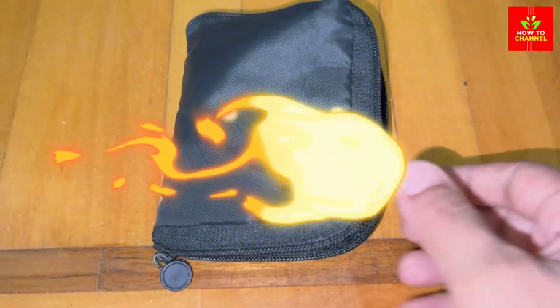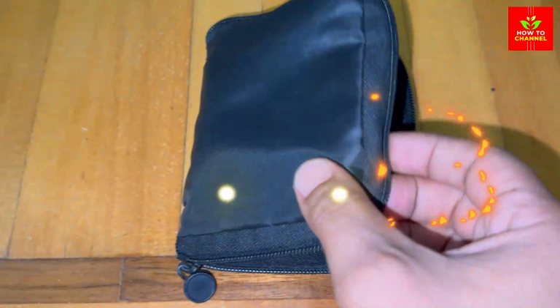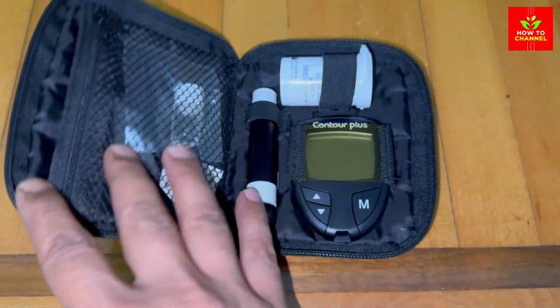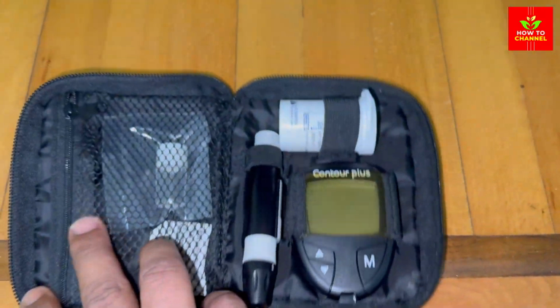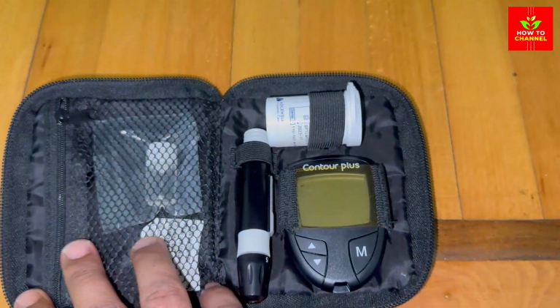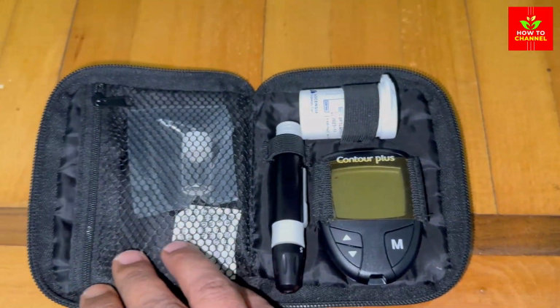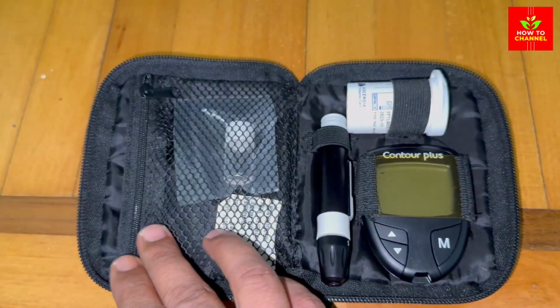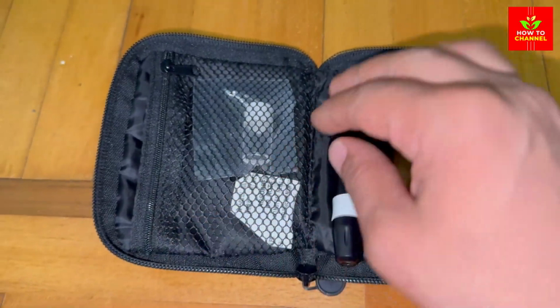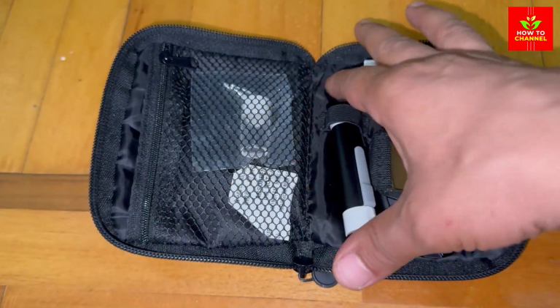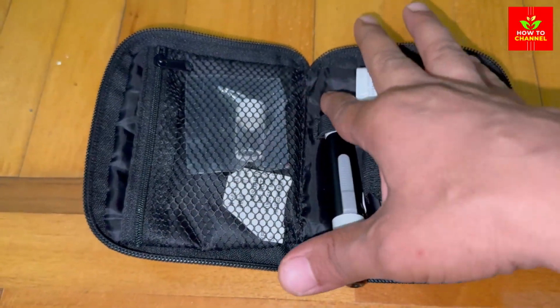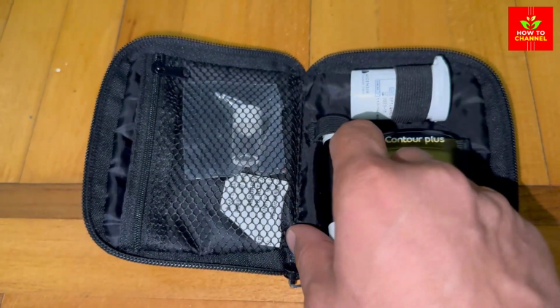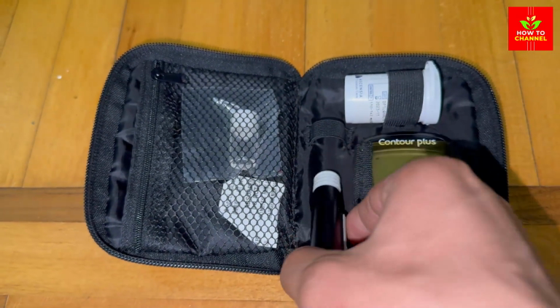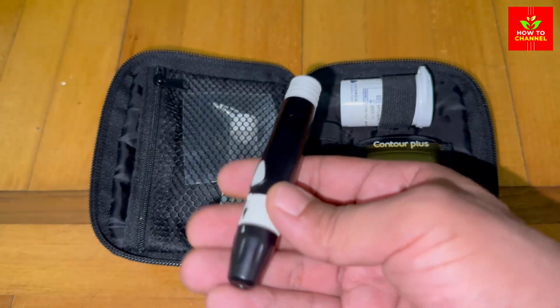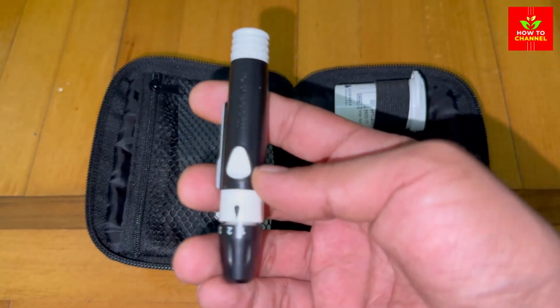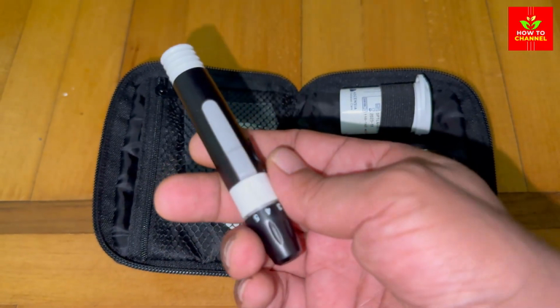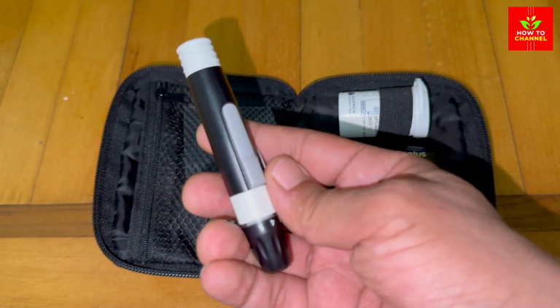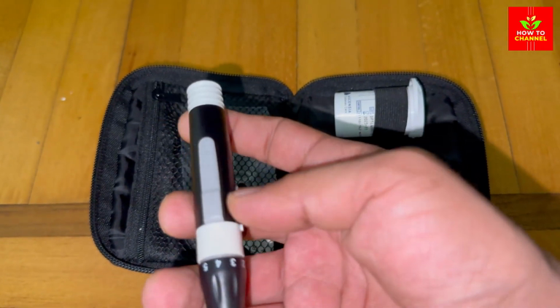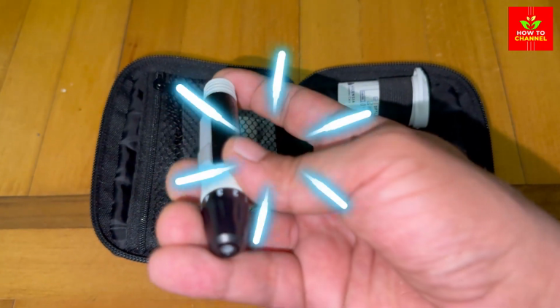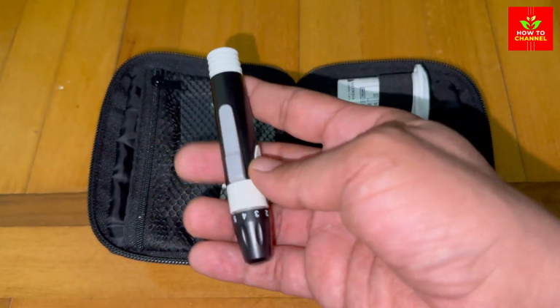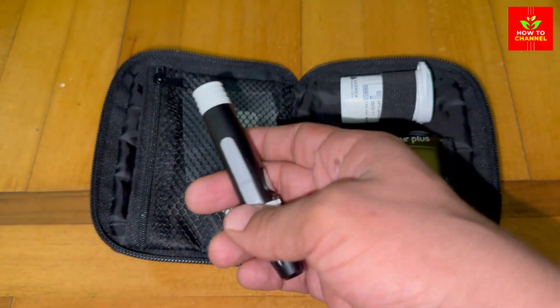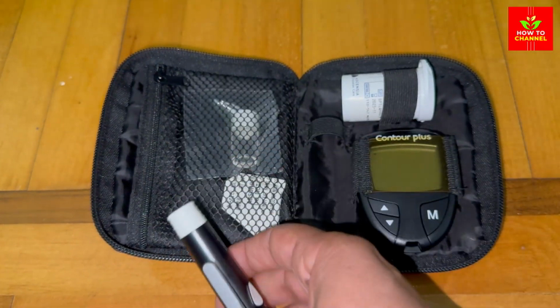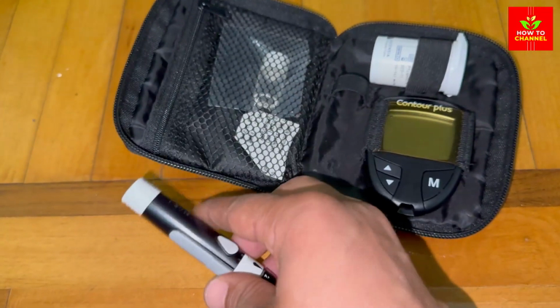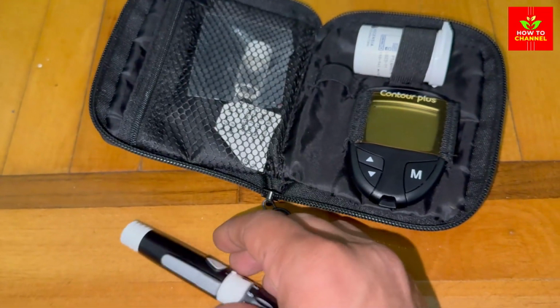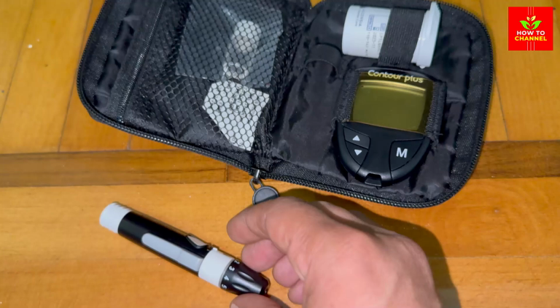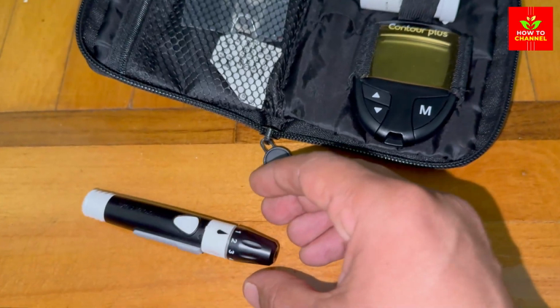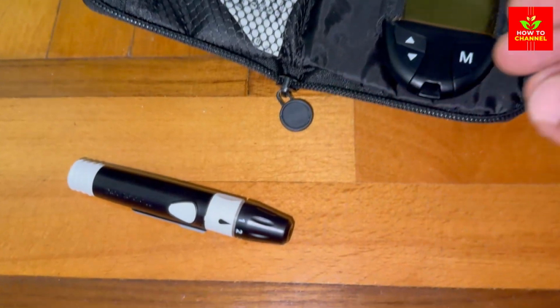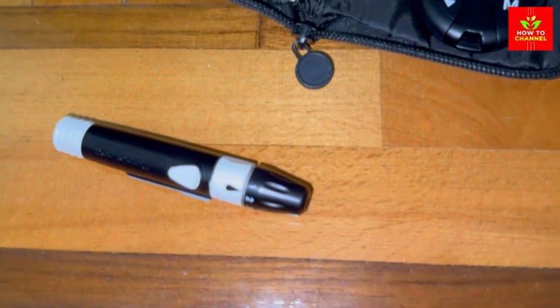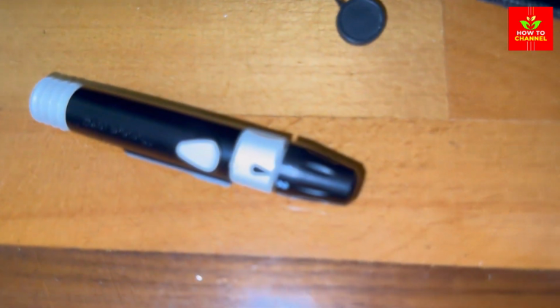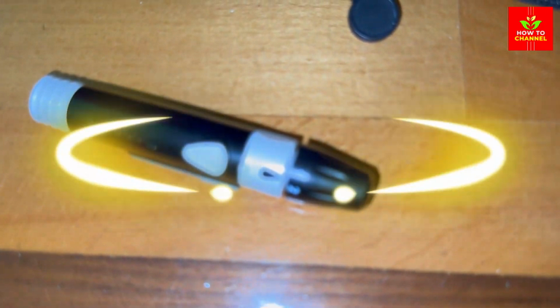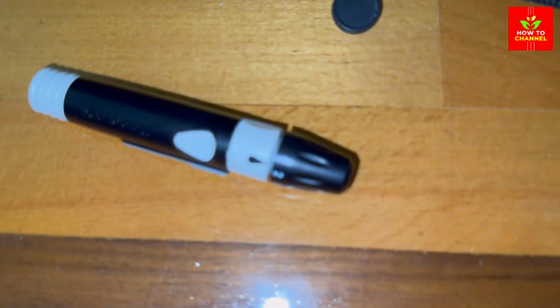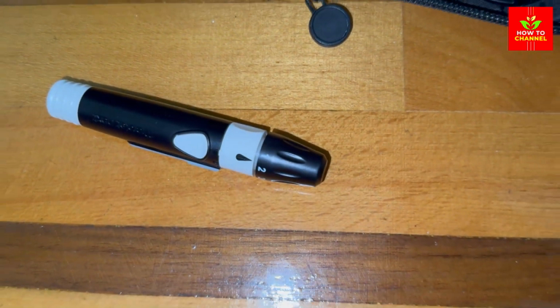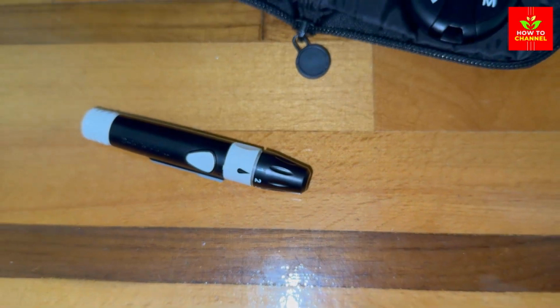Hey everyone! Today we got some crucial information for those managing diabetes. We're about to uncover the truth about a common vegetable that might be making your blood sugar spike. No more suspense, let's get right into it. The culprit — potatoes.